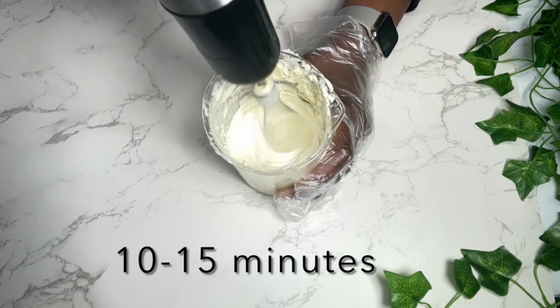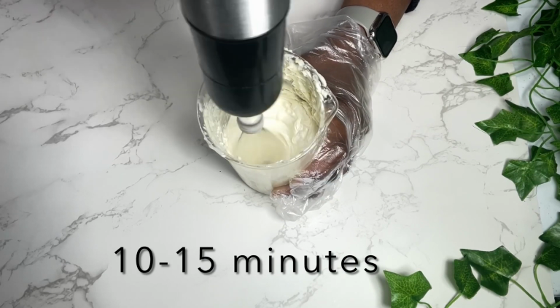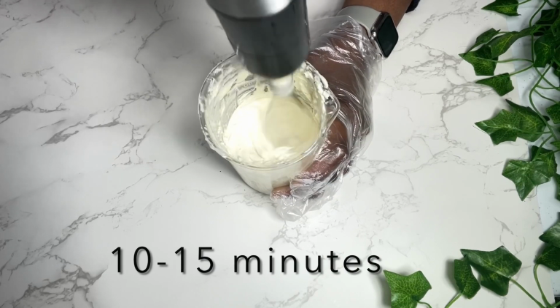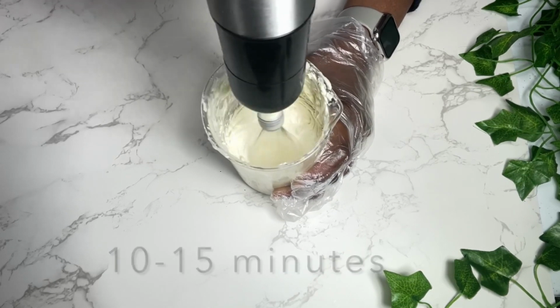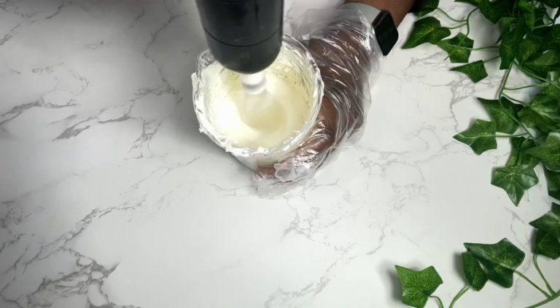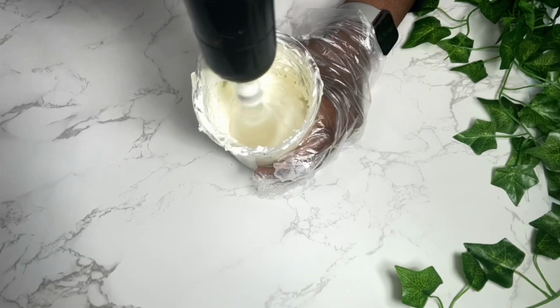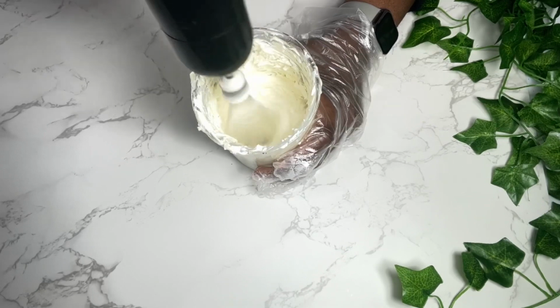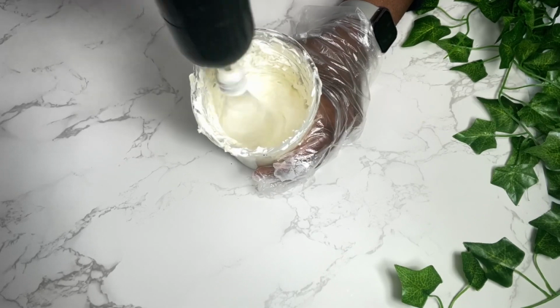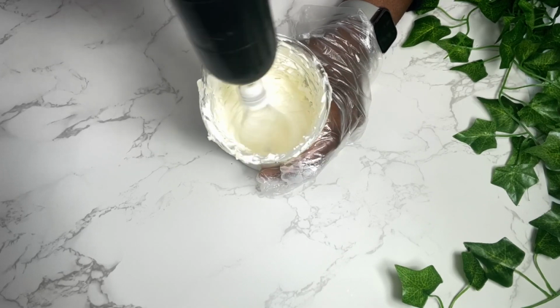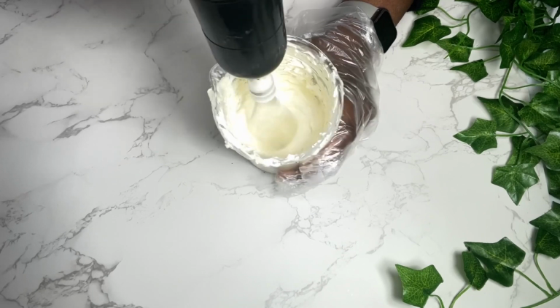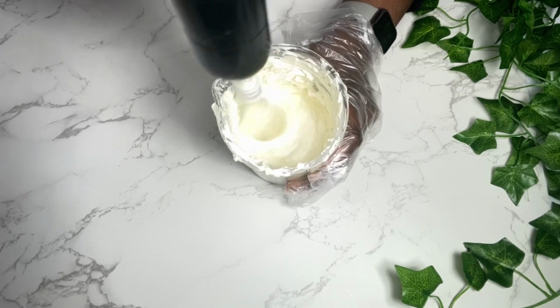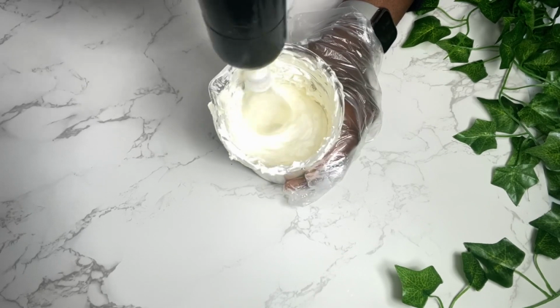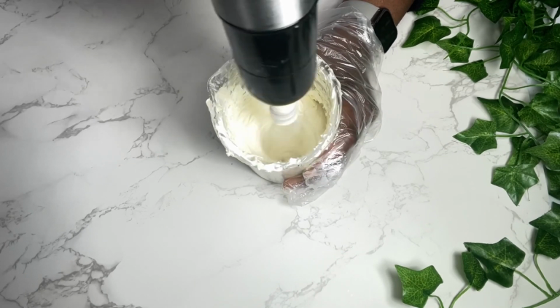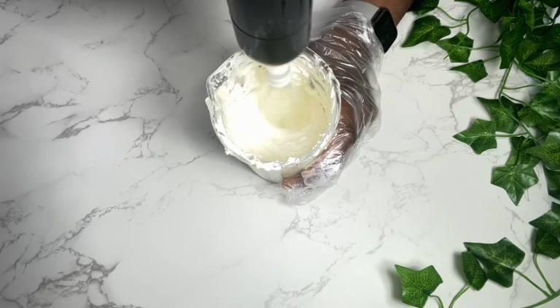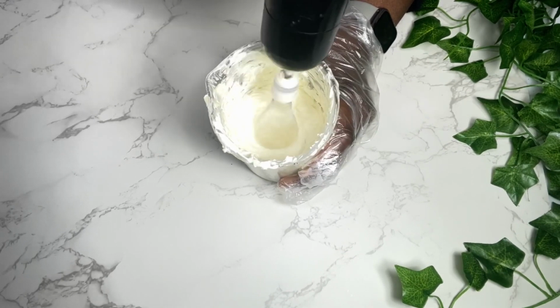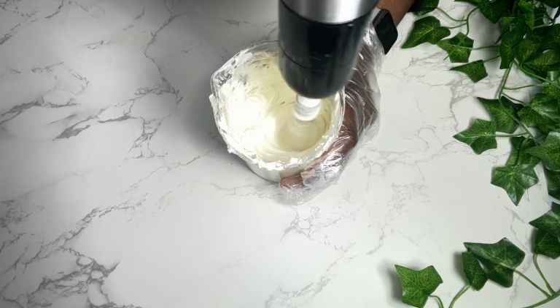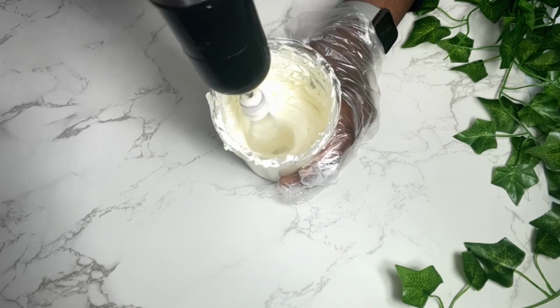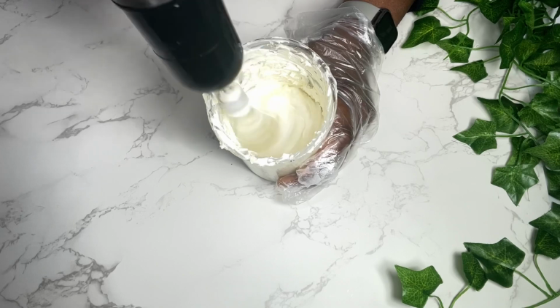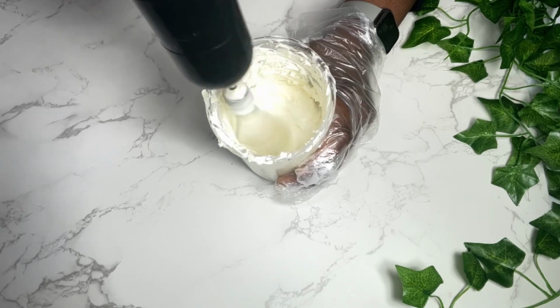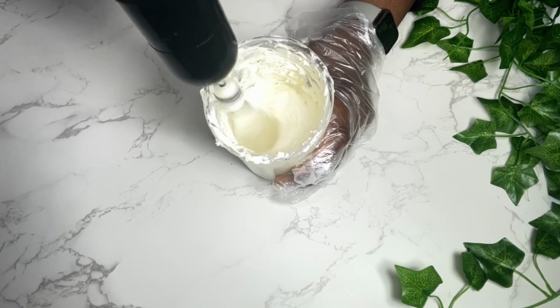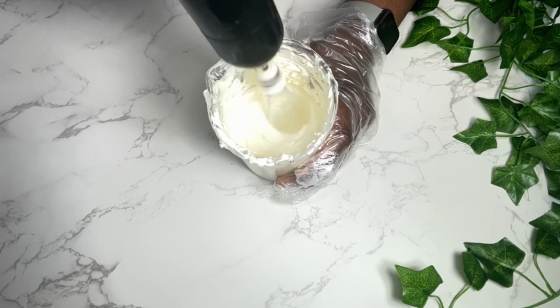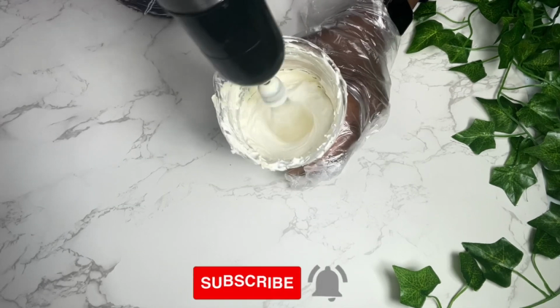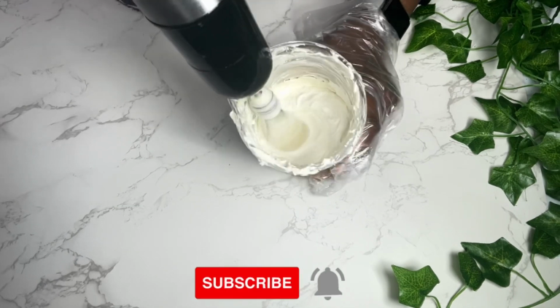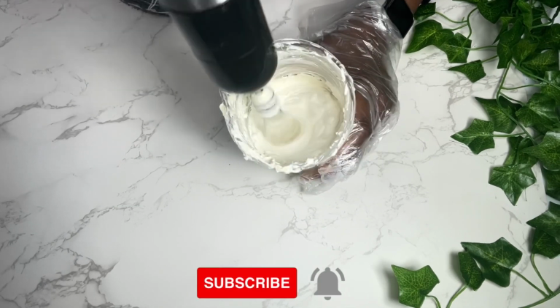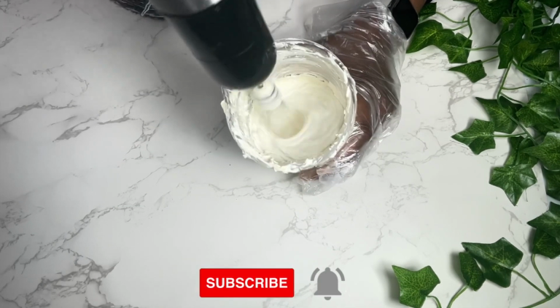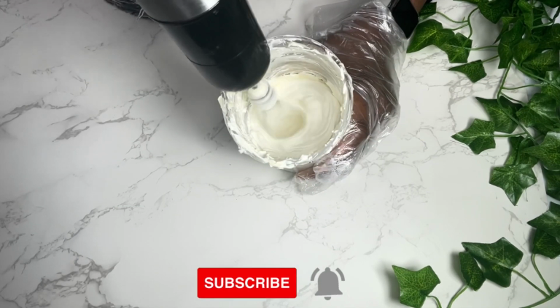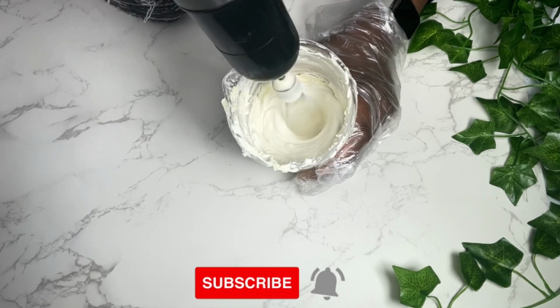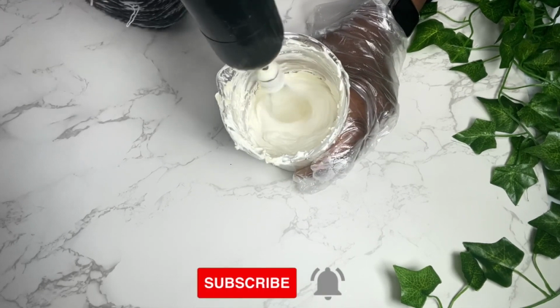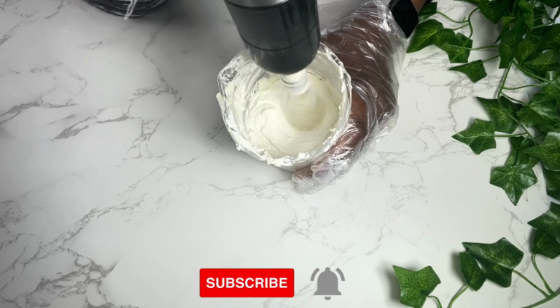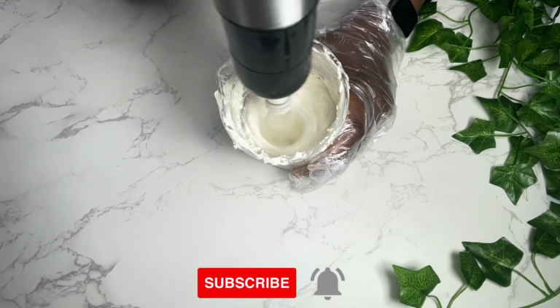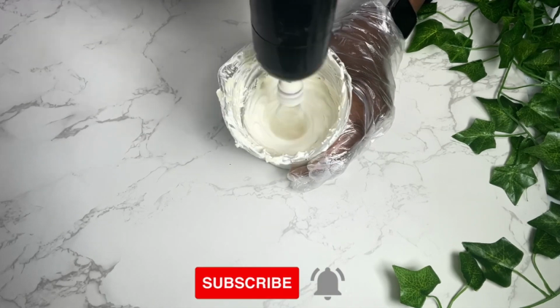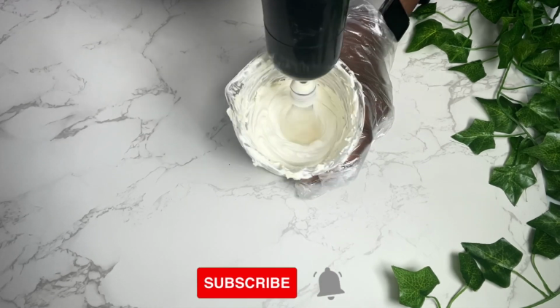Whenever I'm making my body butters or hair butters, I whip for about 10 minutes. You want to make sure you don't whip your body butter too much, so that way it does not deflate.